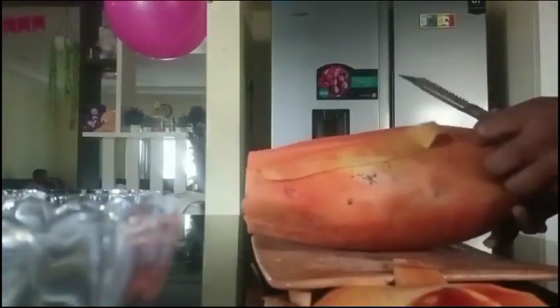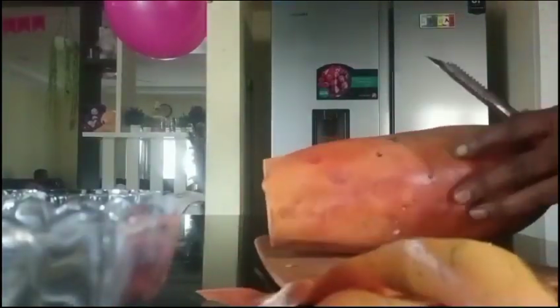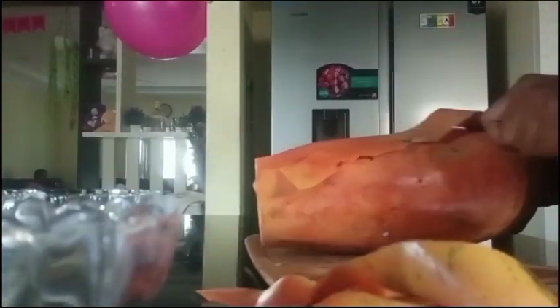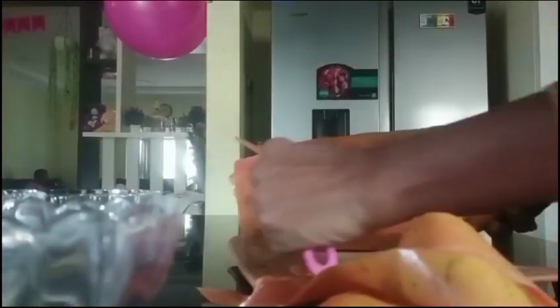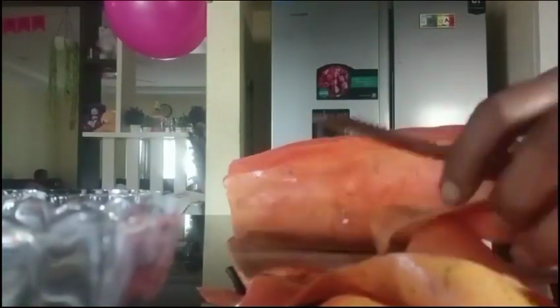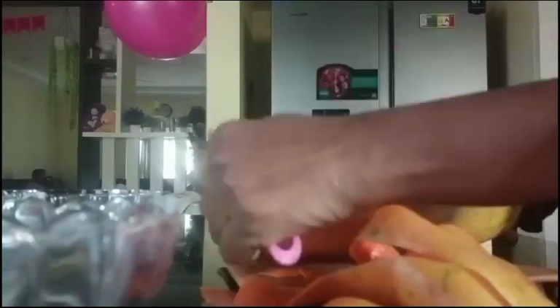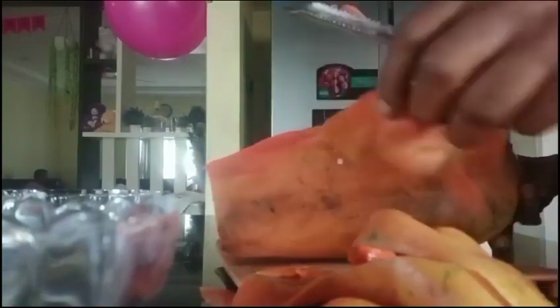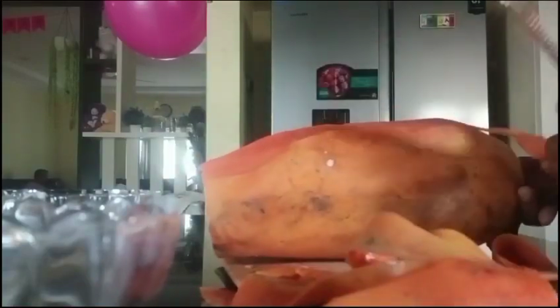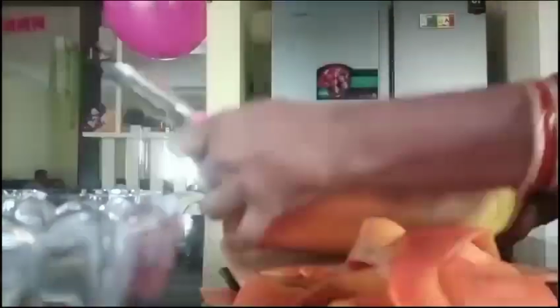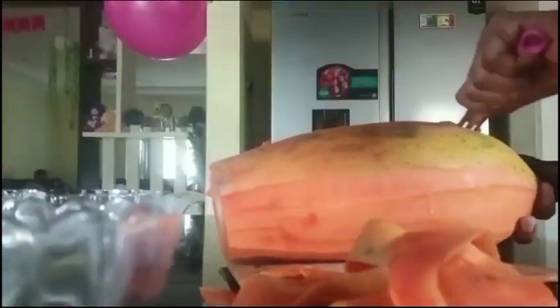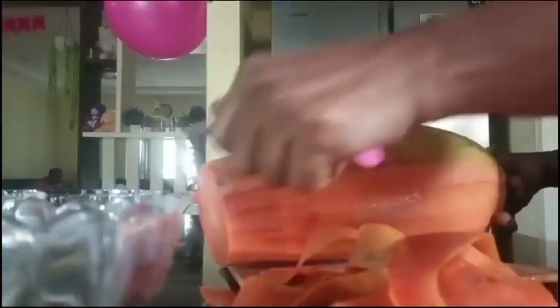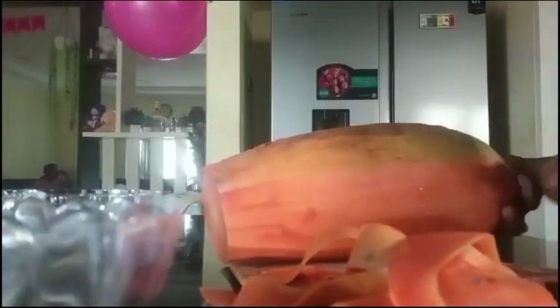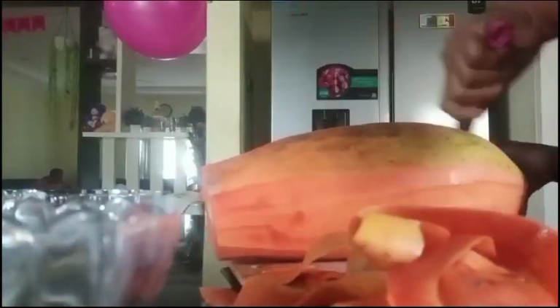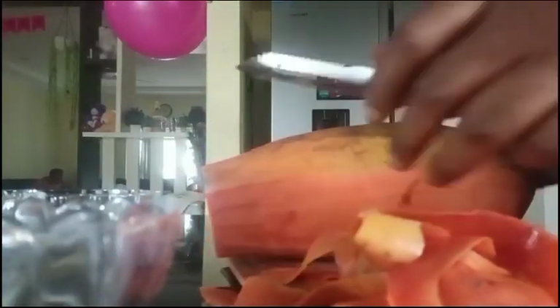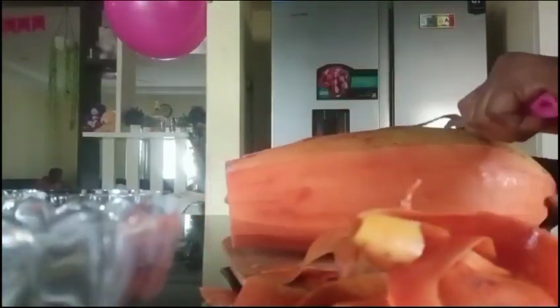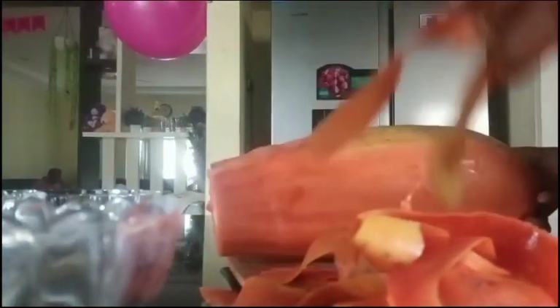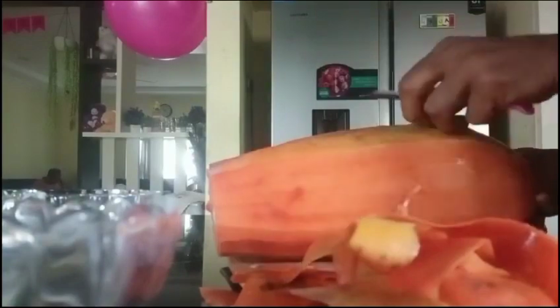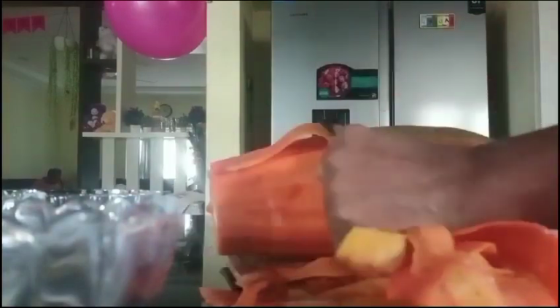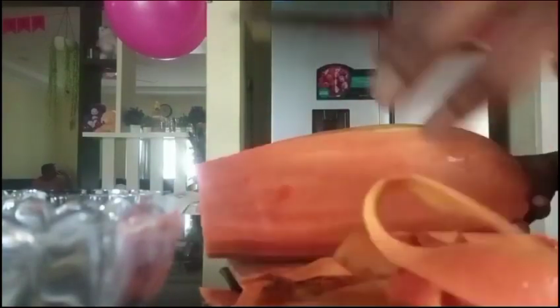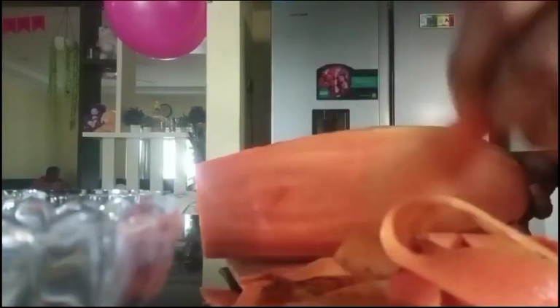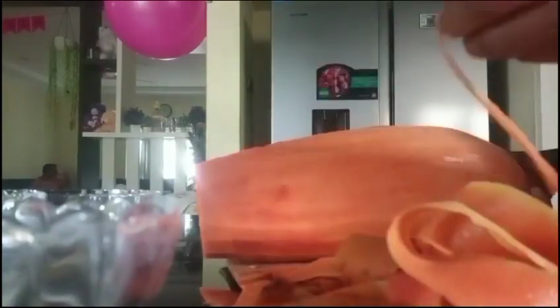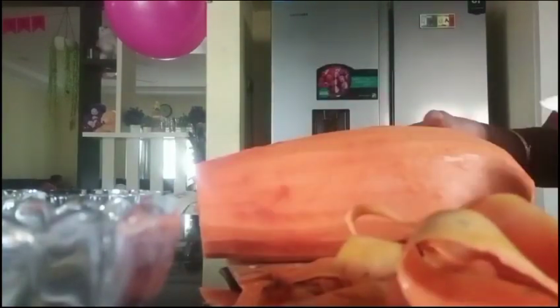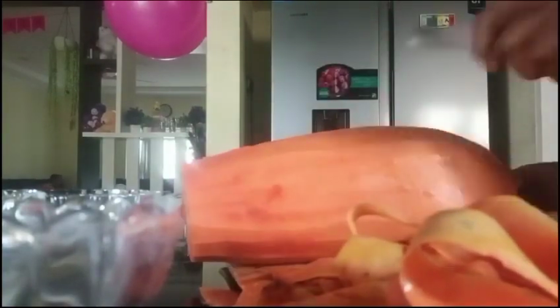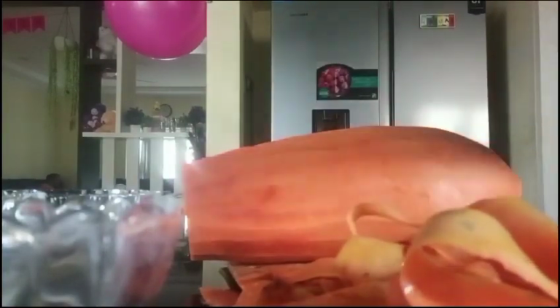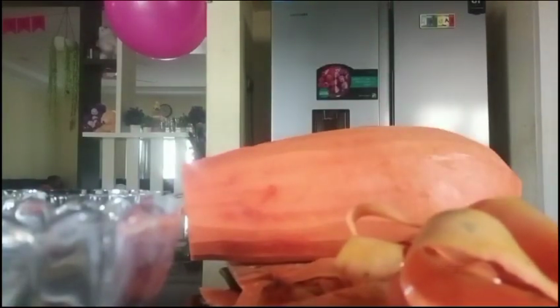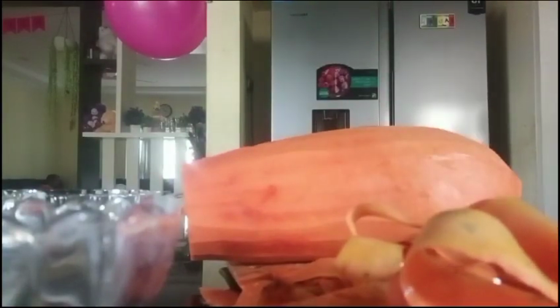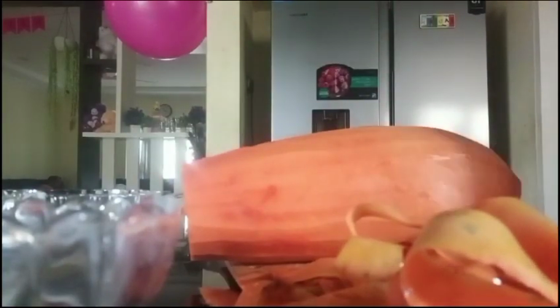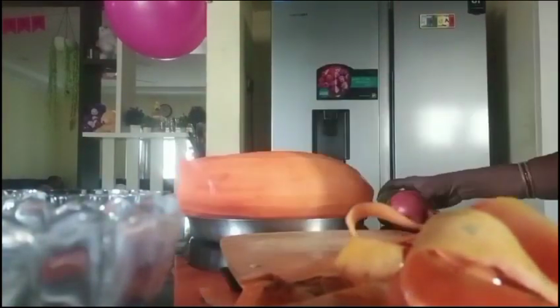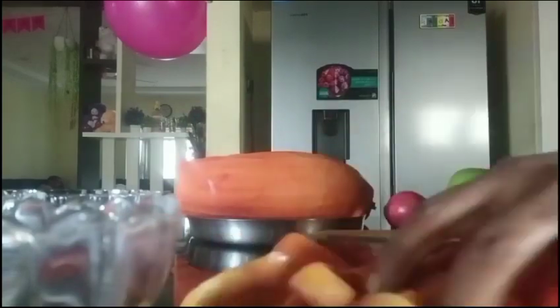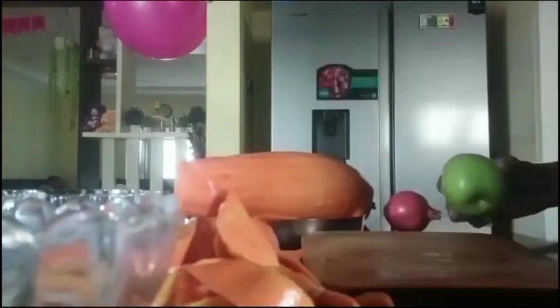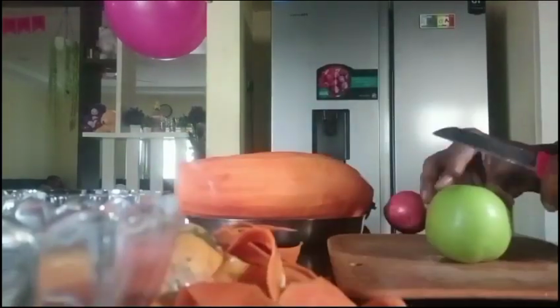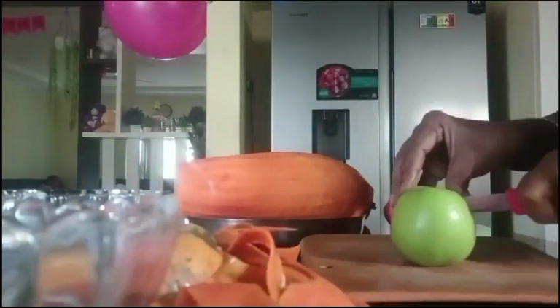One of the fruits is papaya. This papaya contains vitamin A, vitamin E, vitamin C and A. Heart diseases will reduce, and cholesterol will be controlled by papaya.